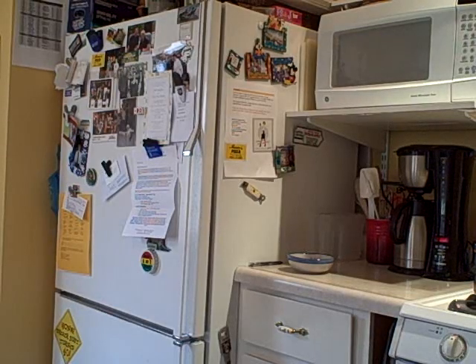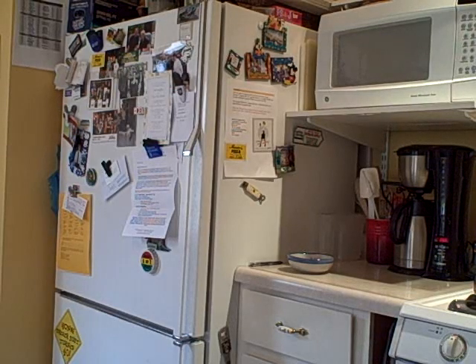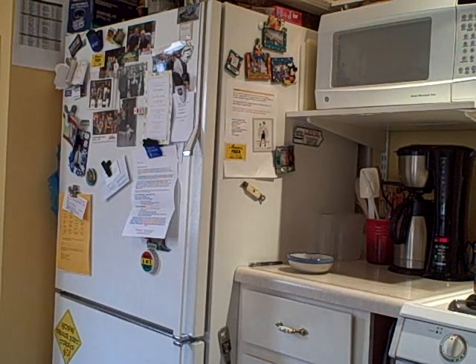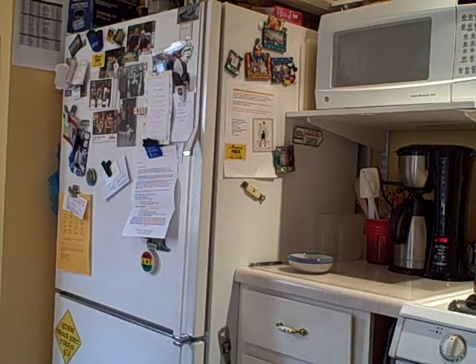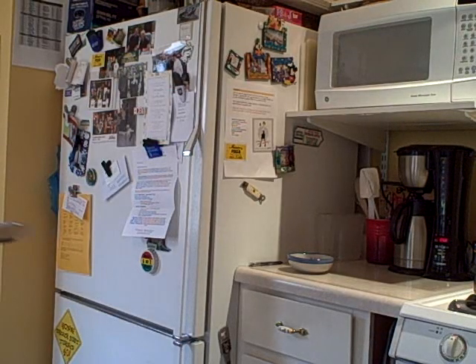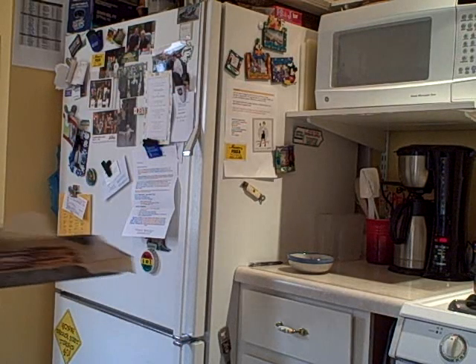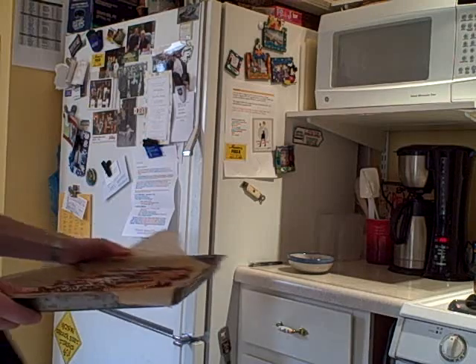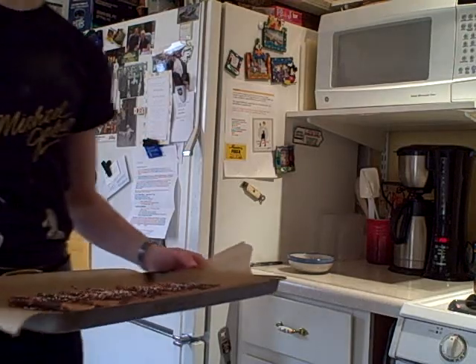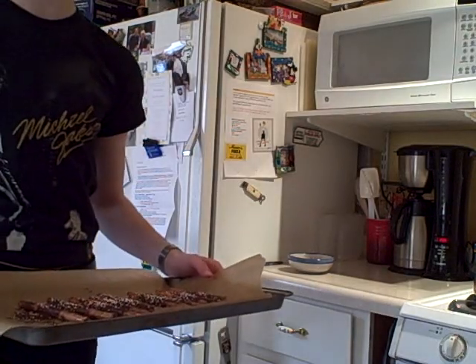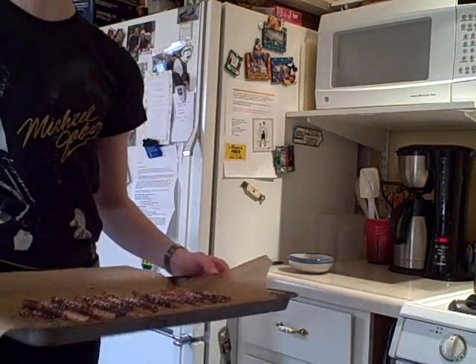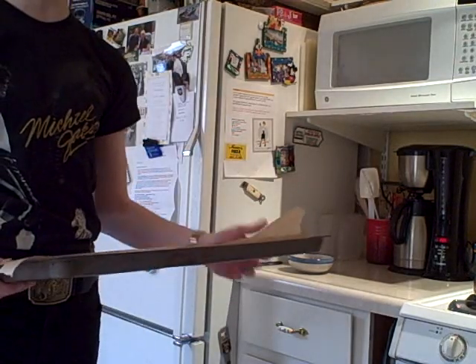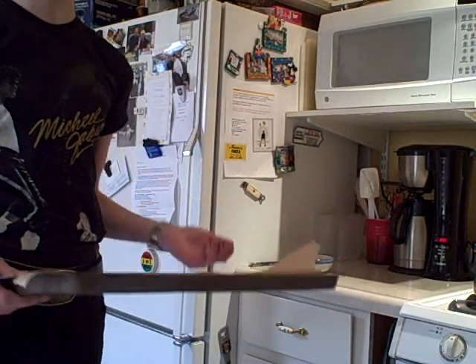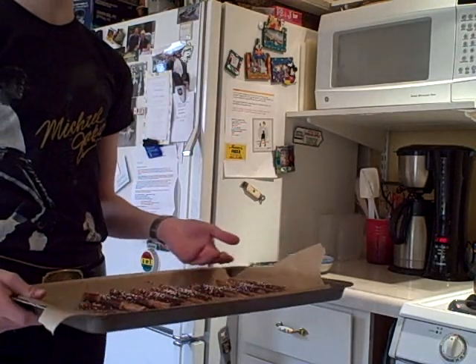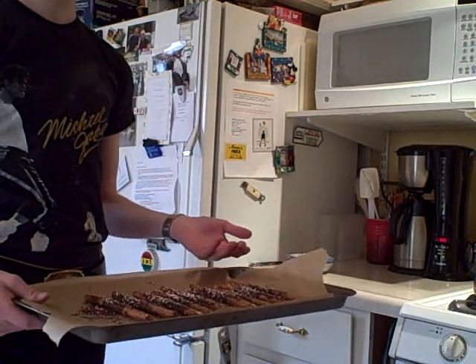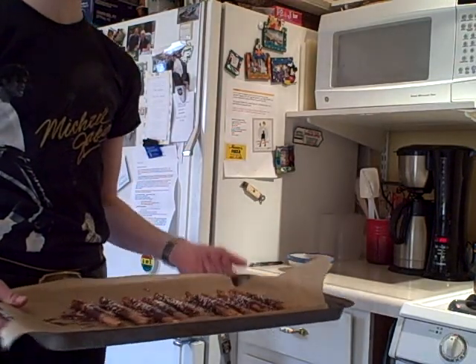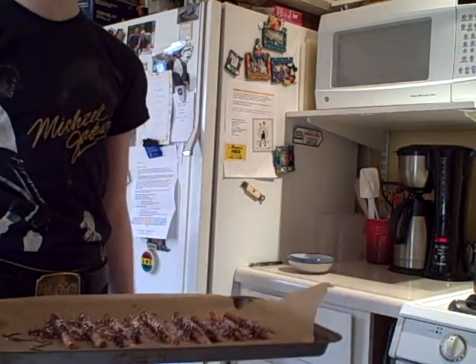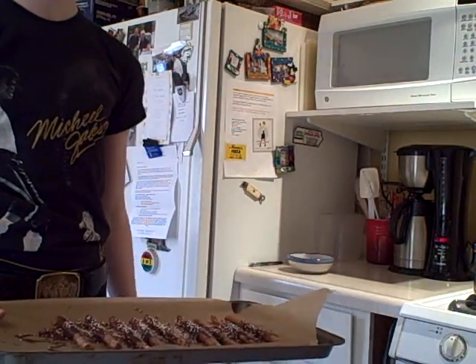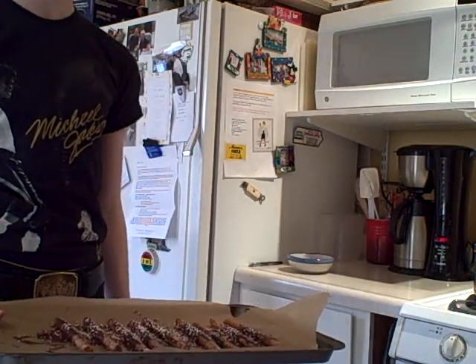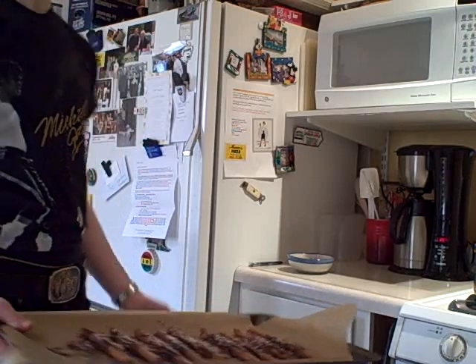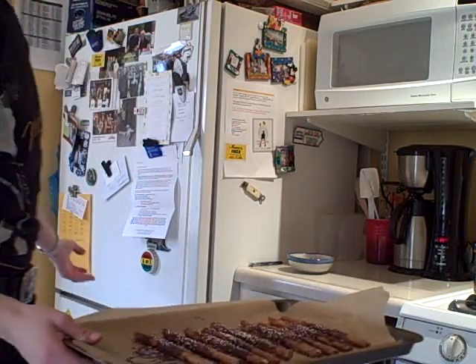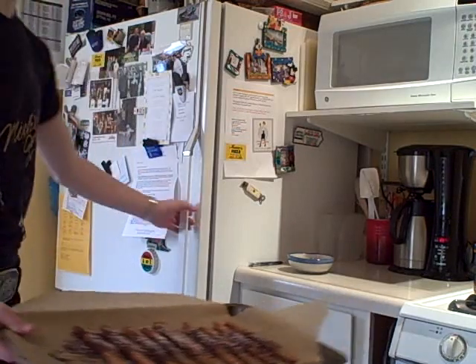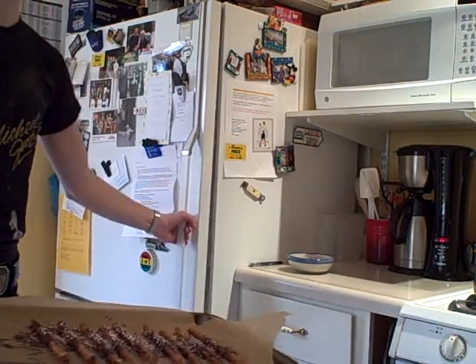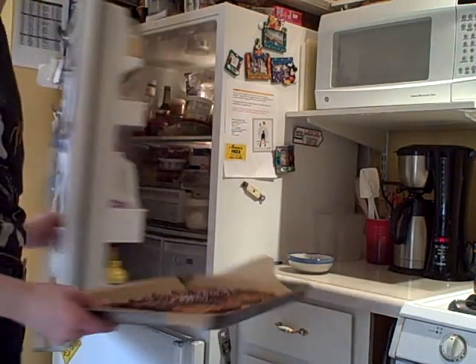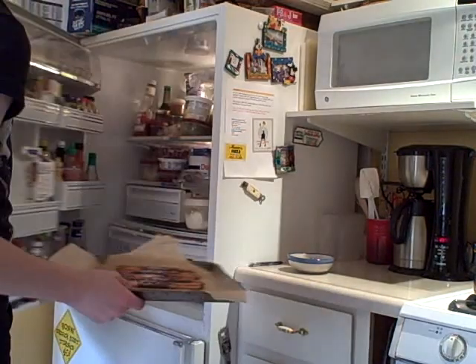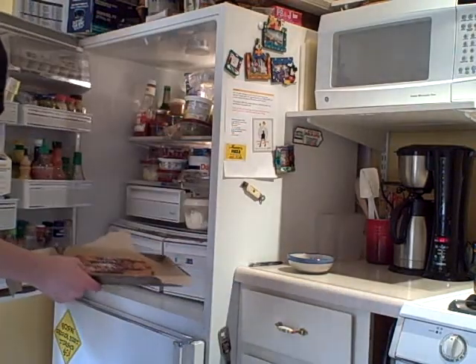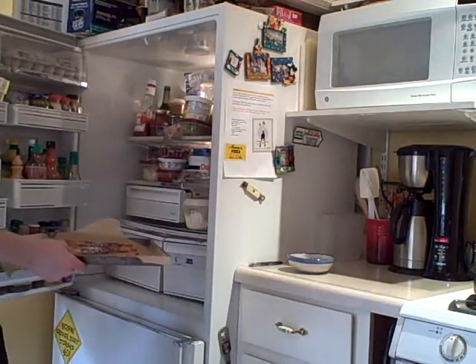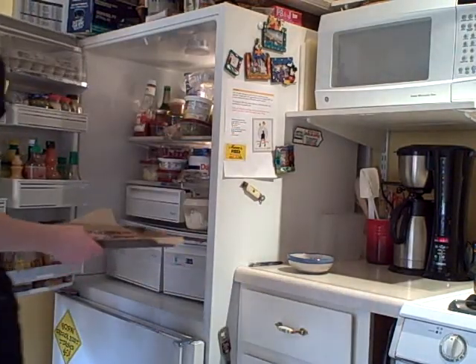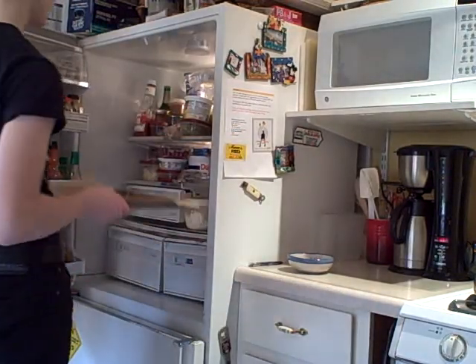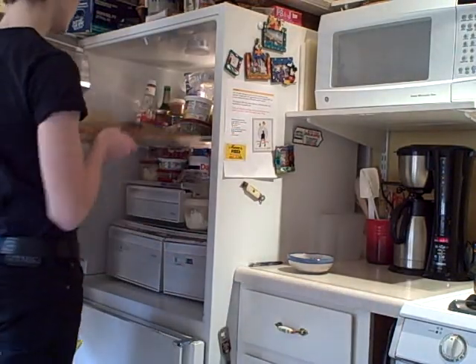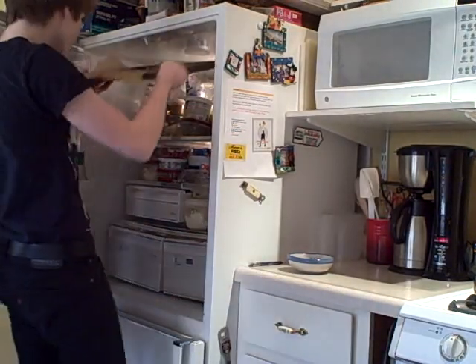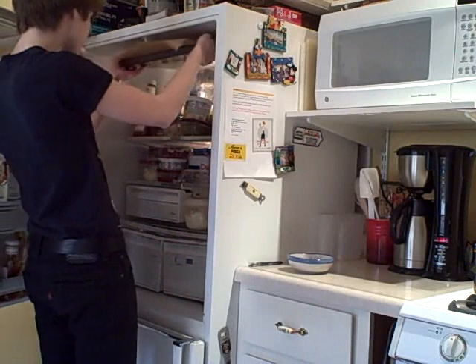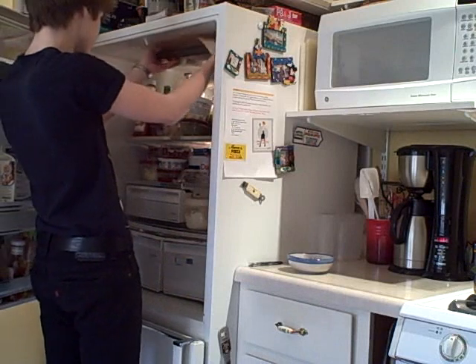So now we've got our finished product, but we're not done yet because these are still really hot. So now we're going to set them in the fridge, right there.